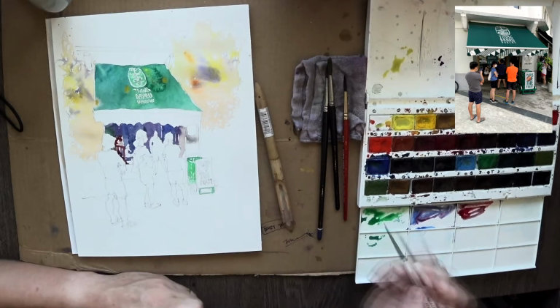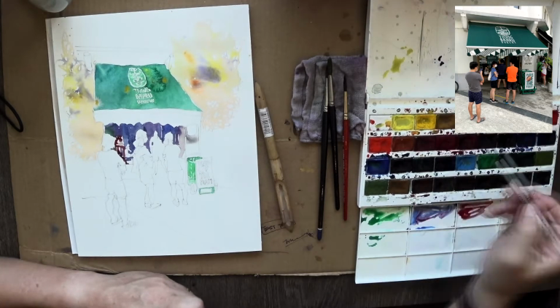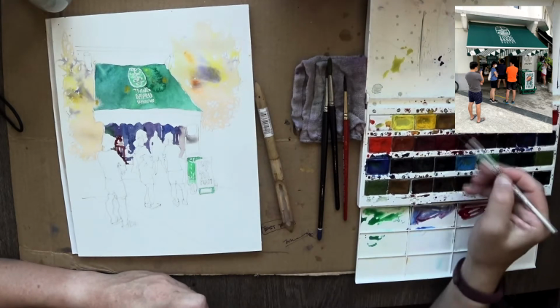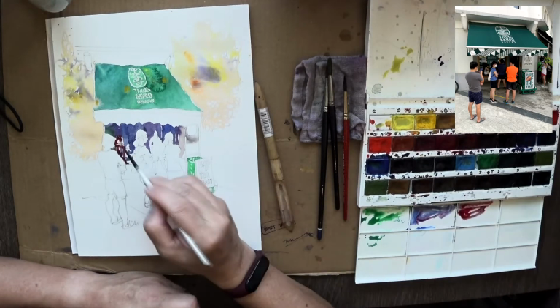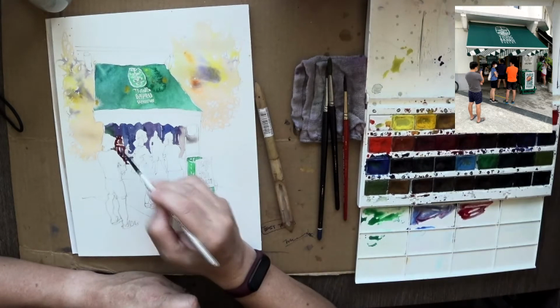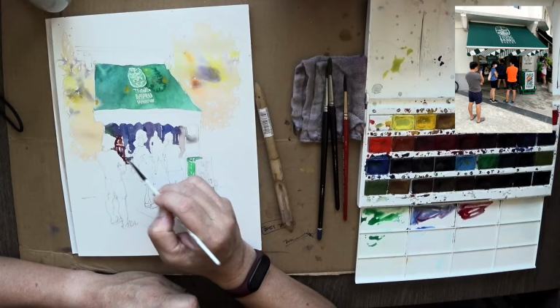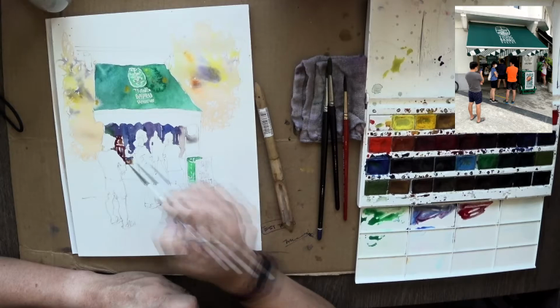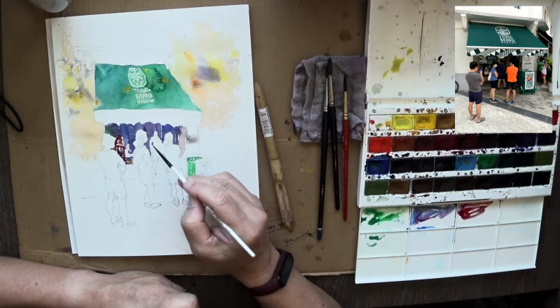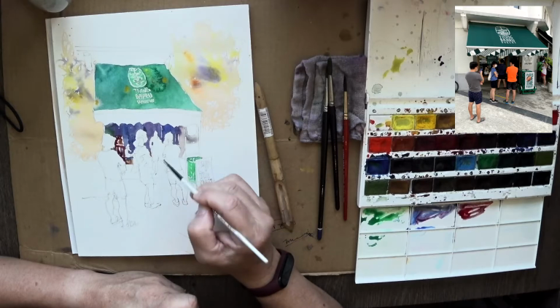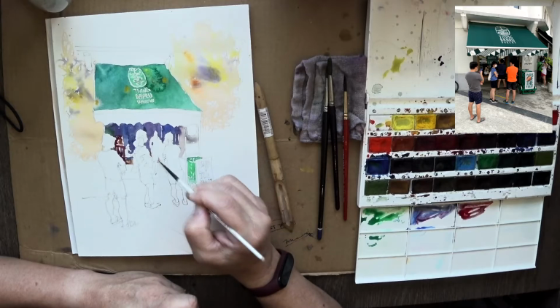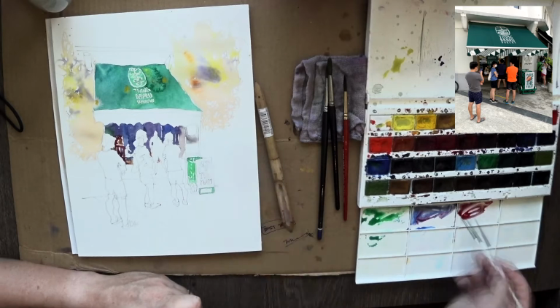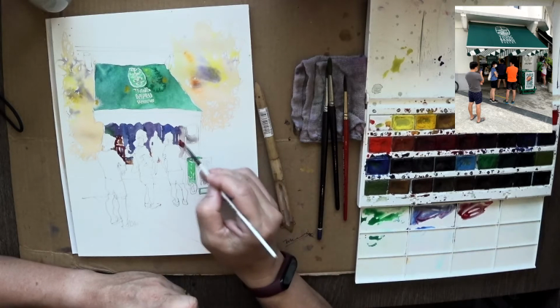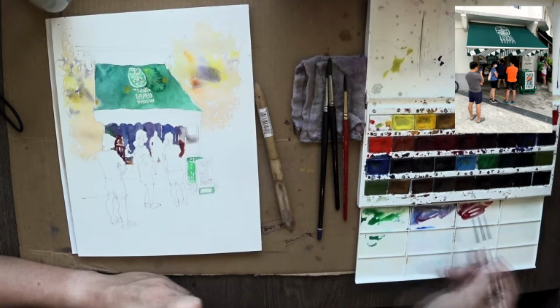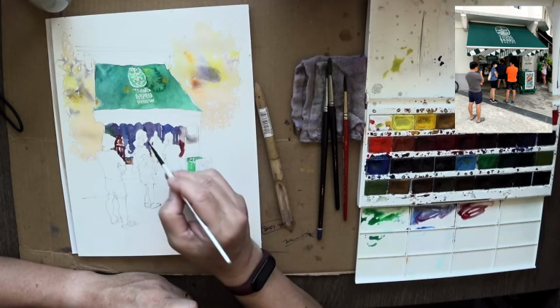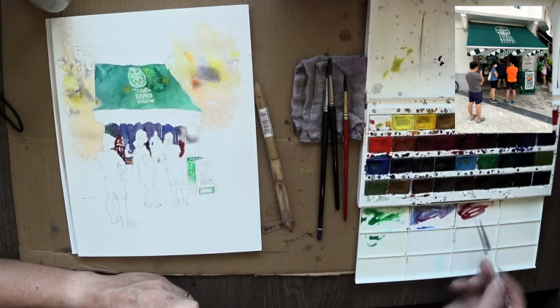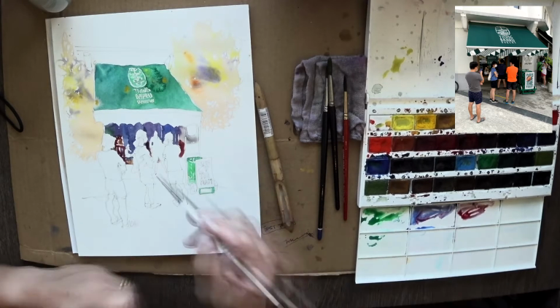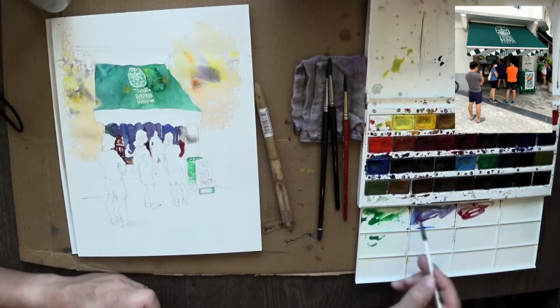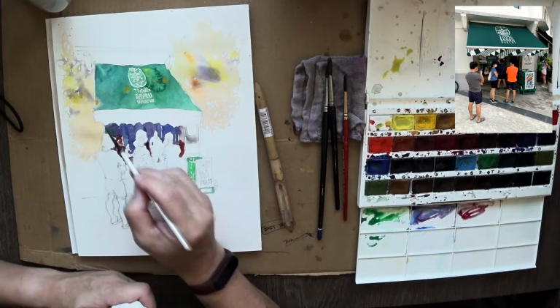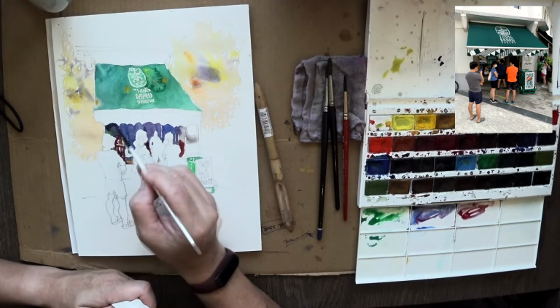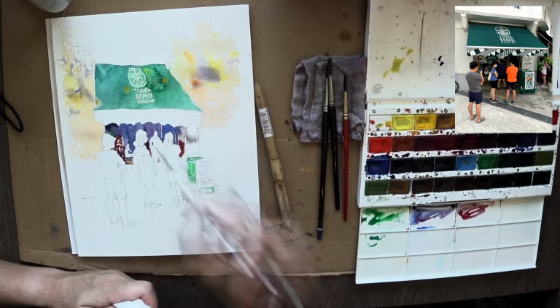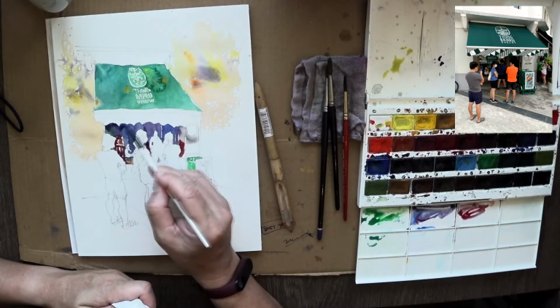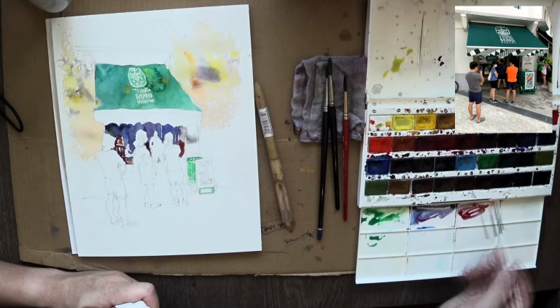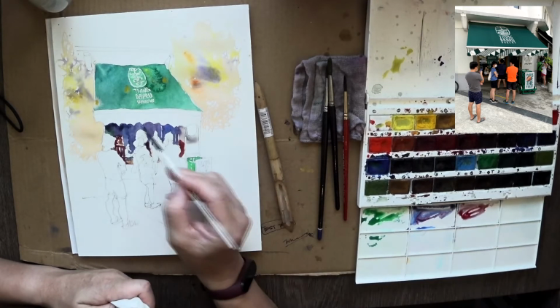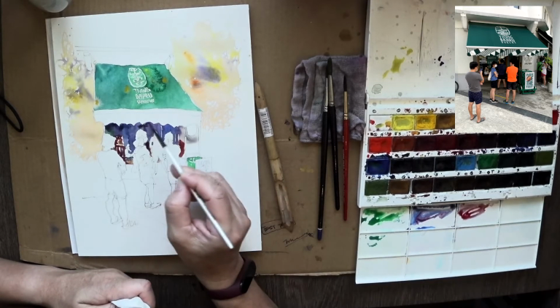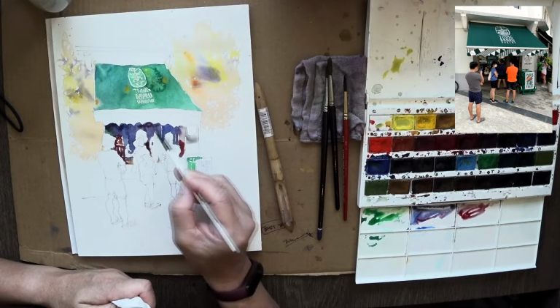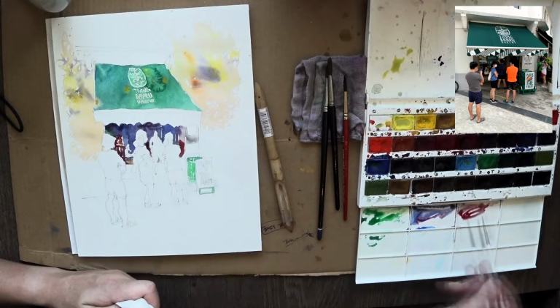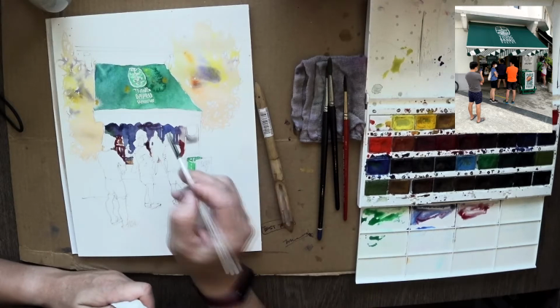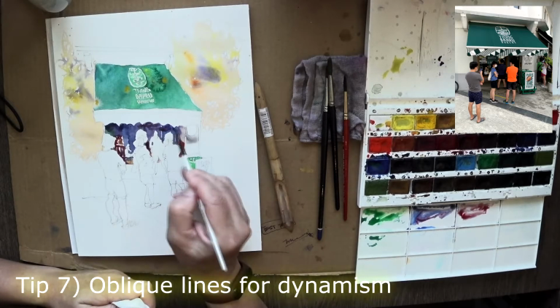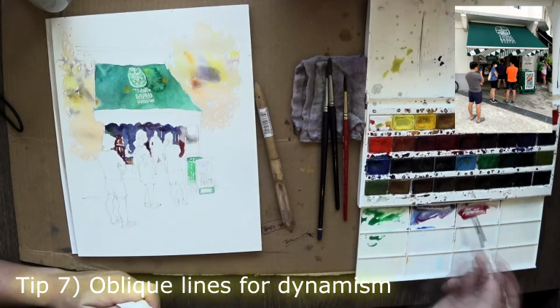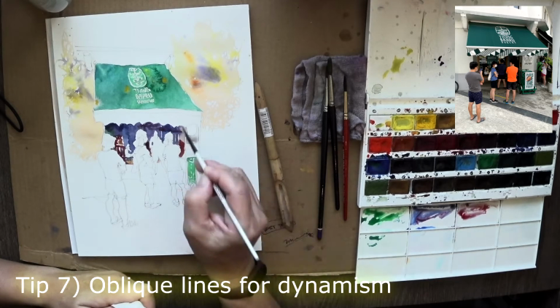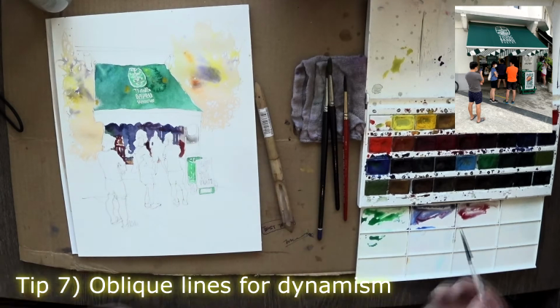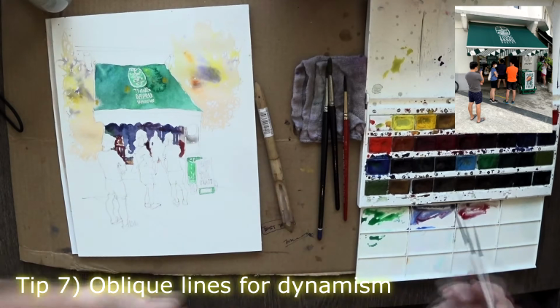This really is to make the figures in front pop. As you can see, the three-dimensional quality comes from the fact that the shadows are pushing the figures out in front.